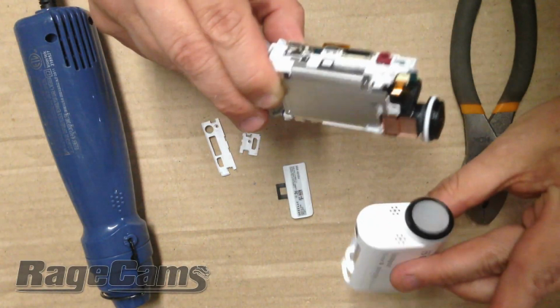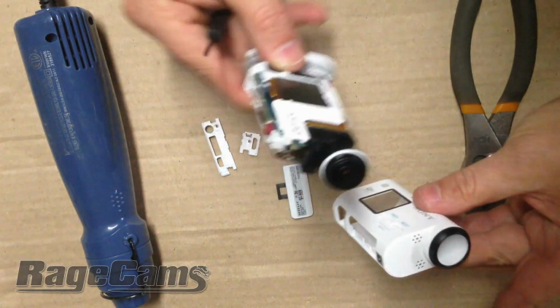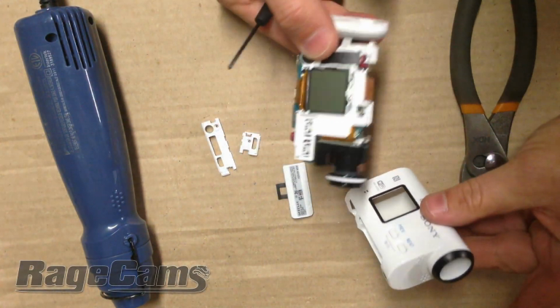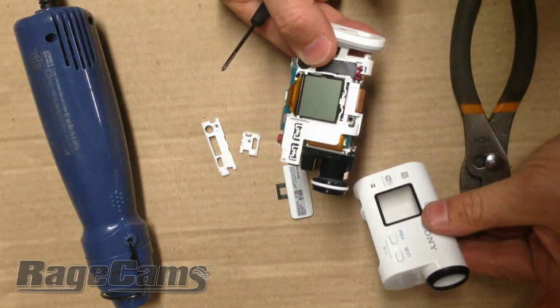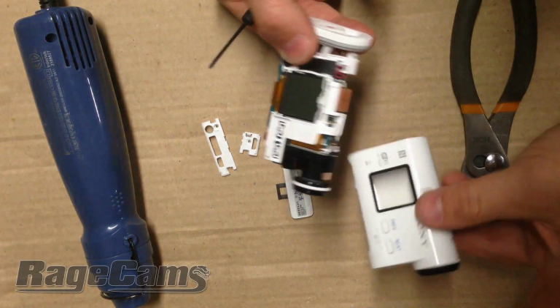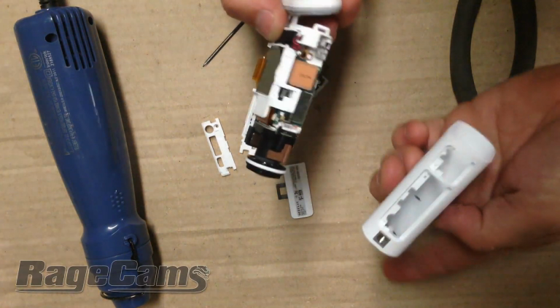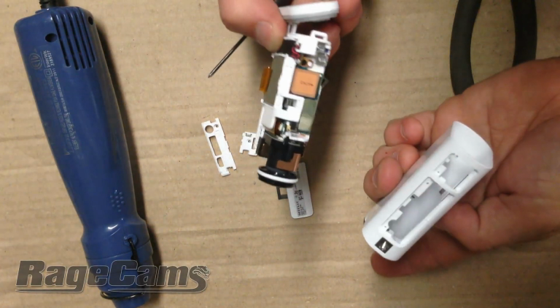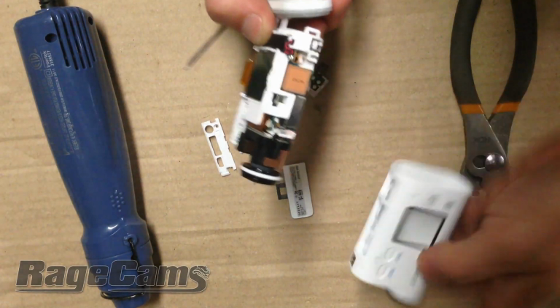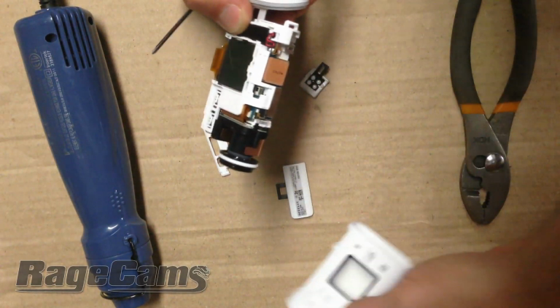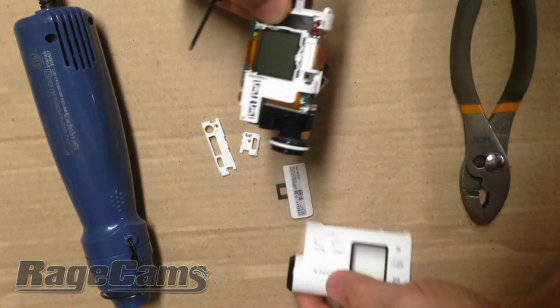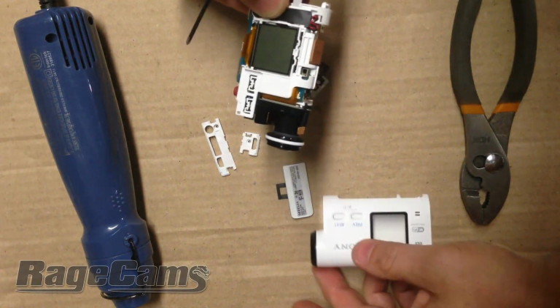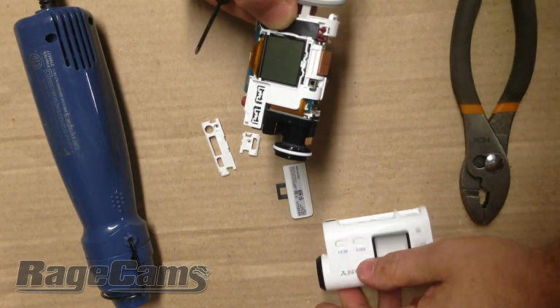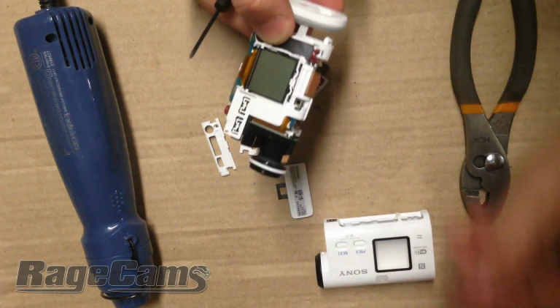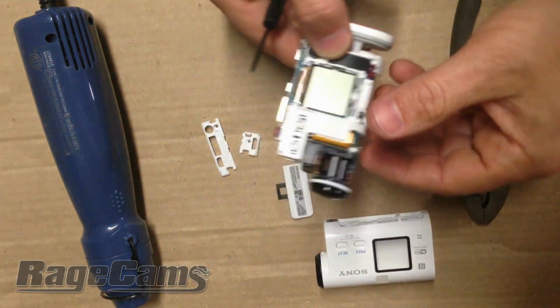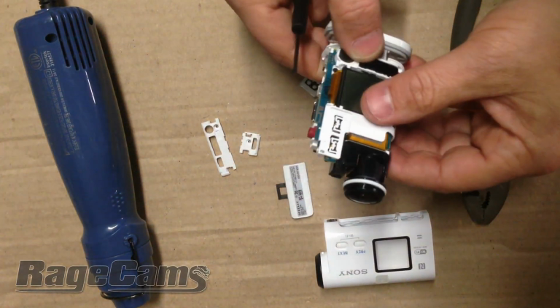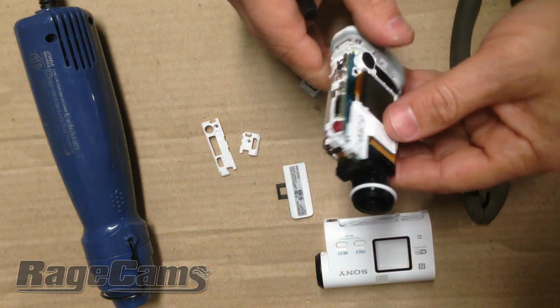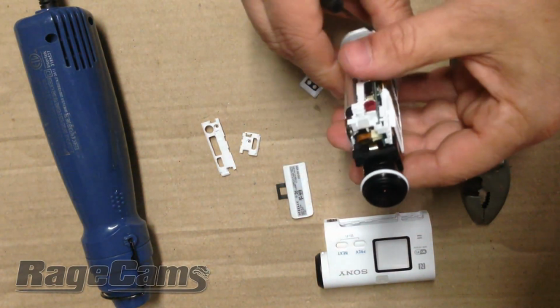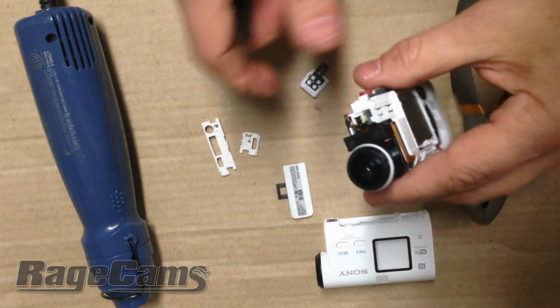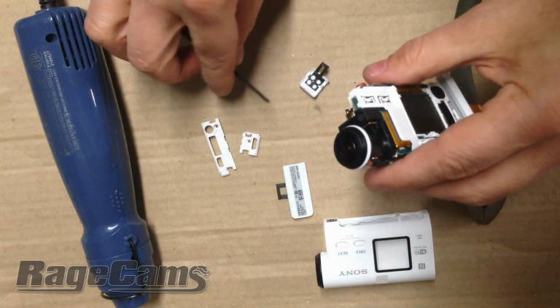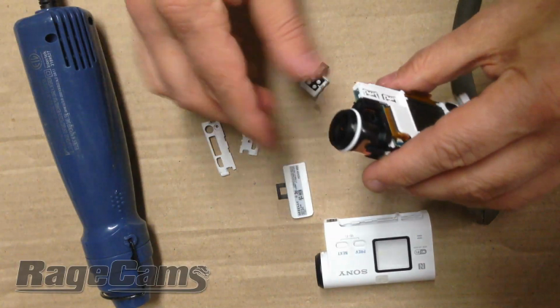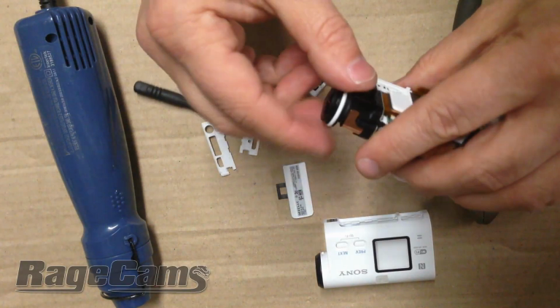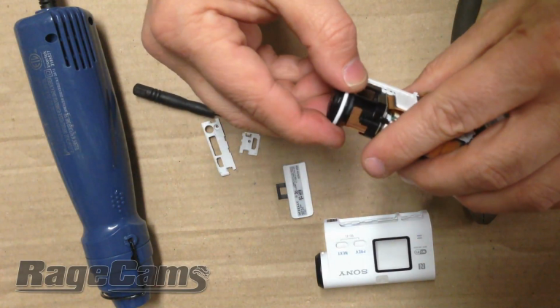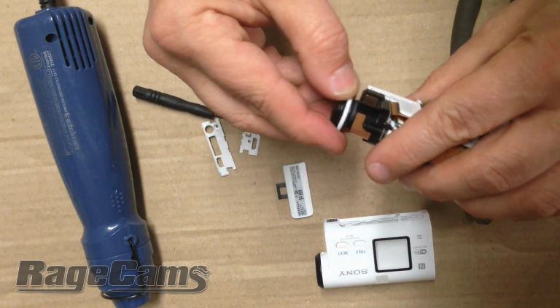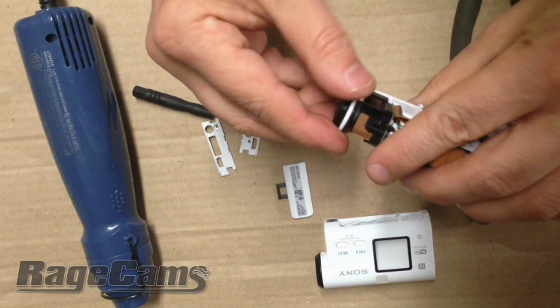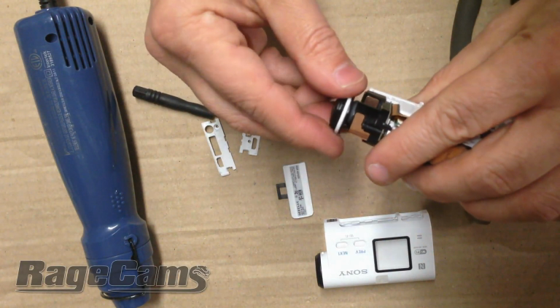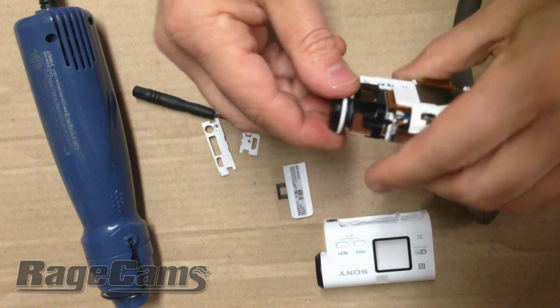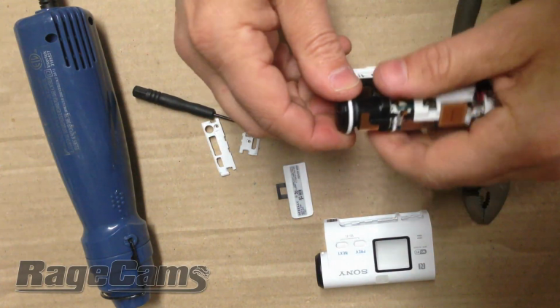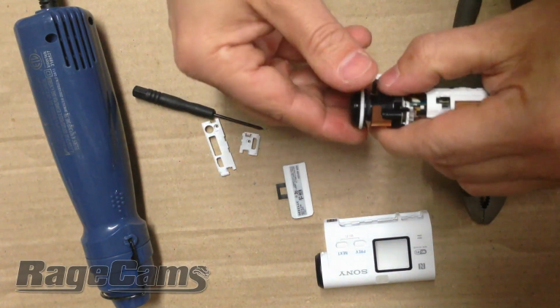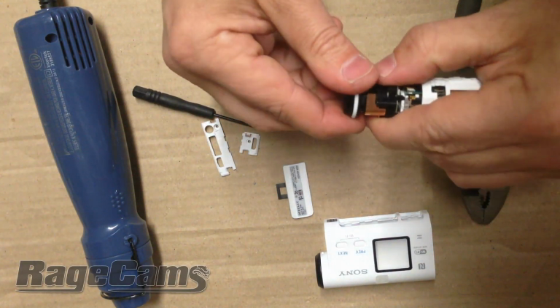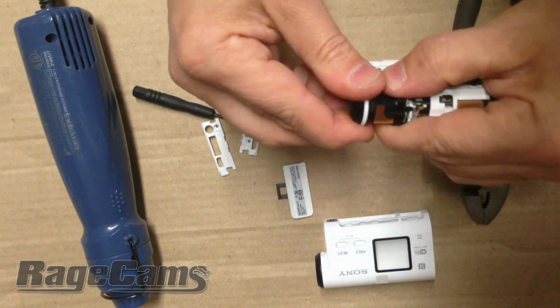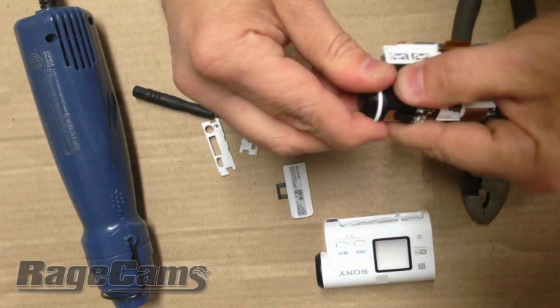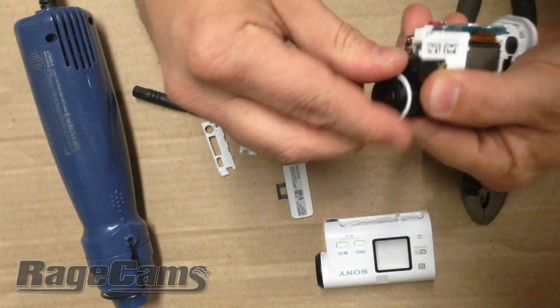Now this goes the same for the AS10, AS15, and AS30 — they all take apart the same. This gives you access to the lens. The lens is glued in, so you can't just twist it and unthread it off.